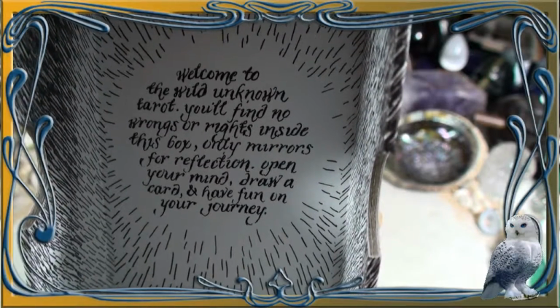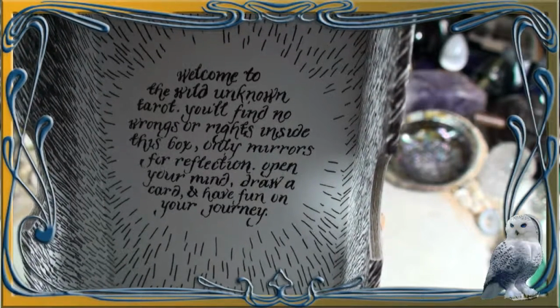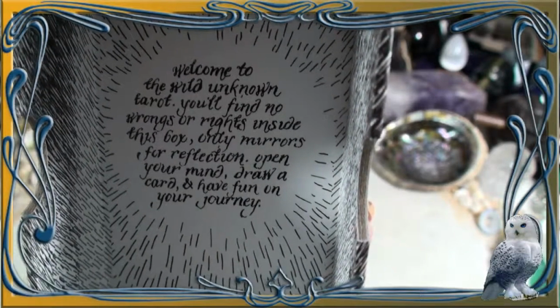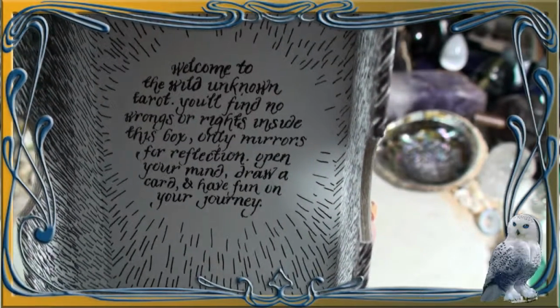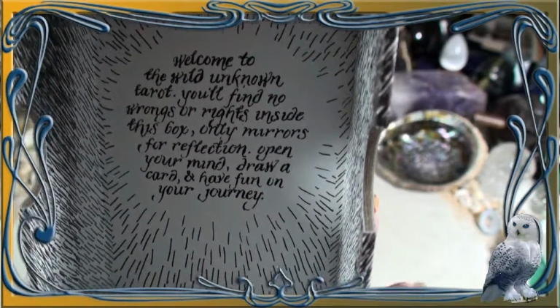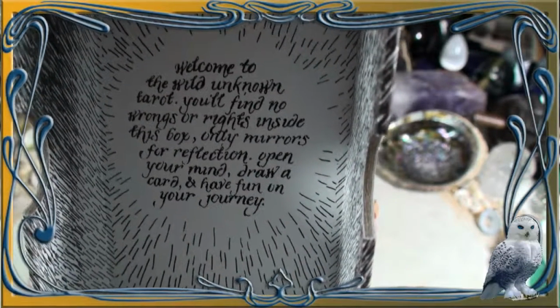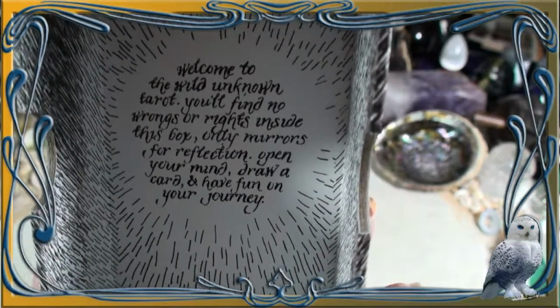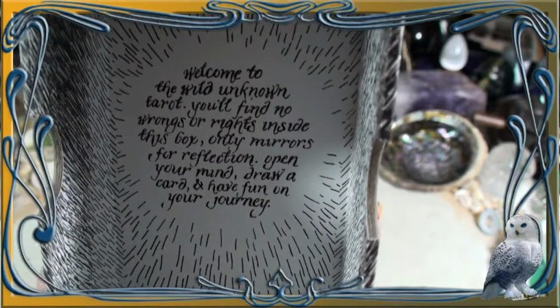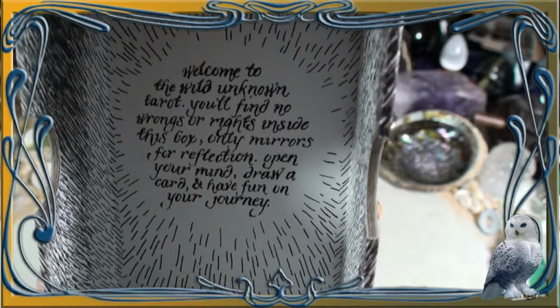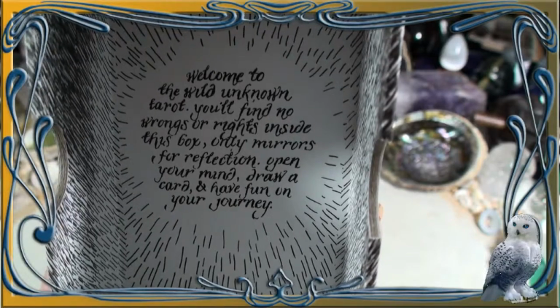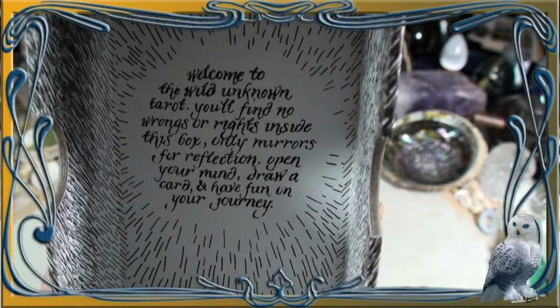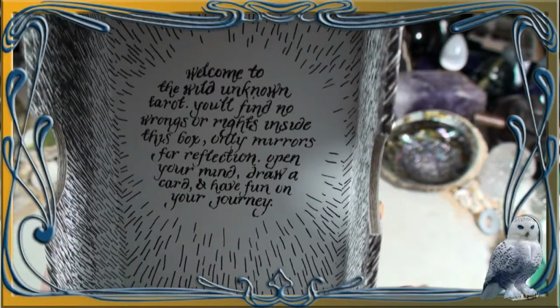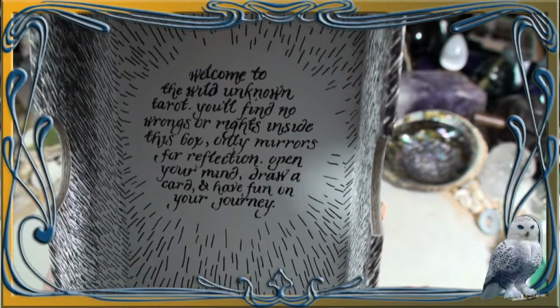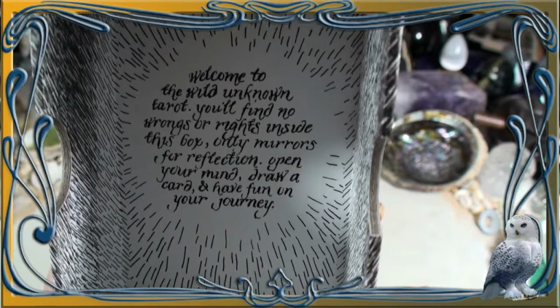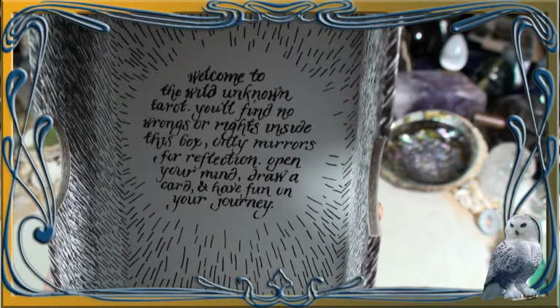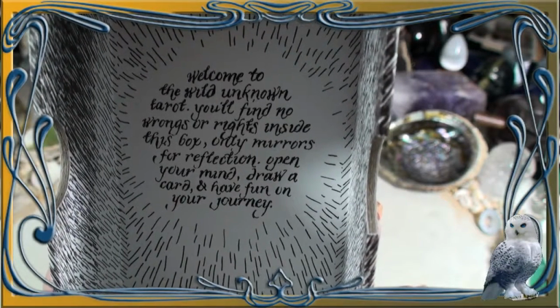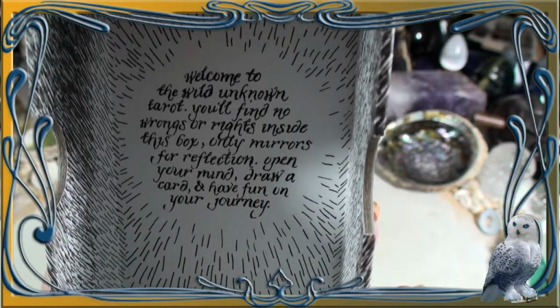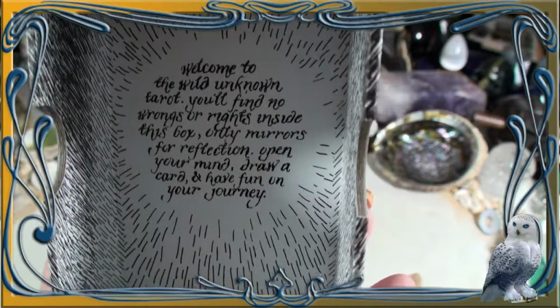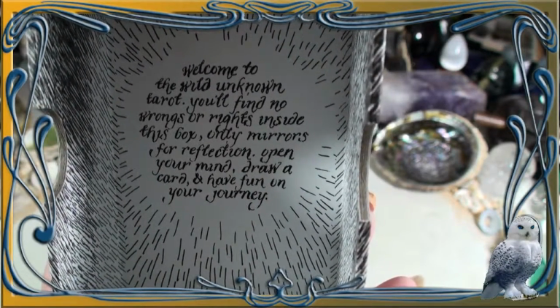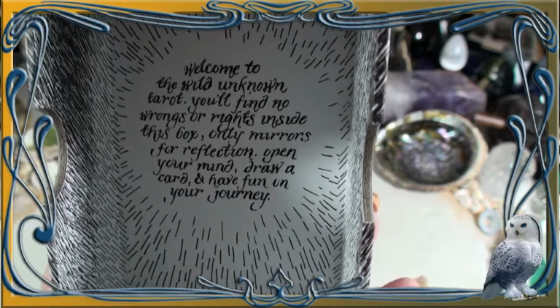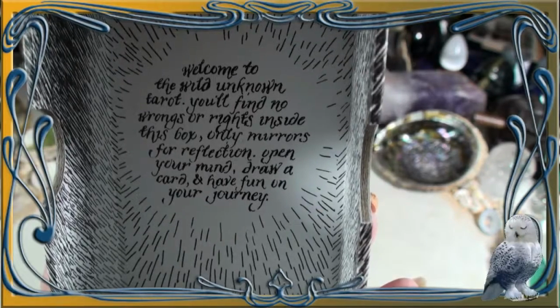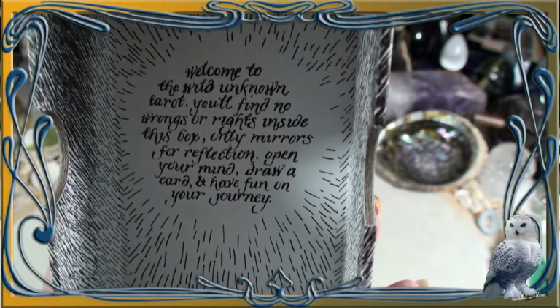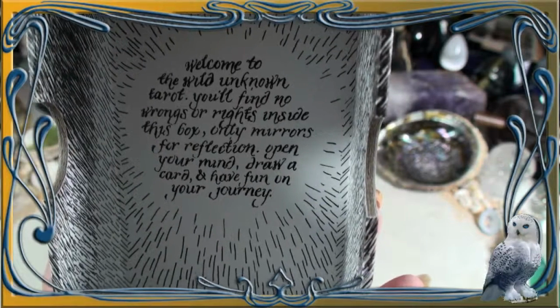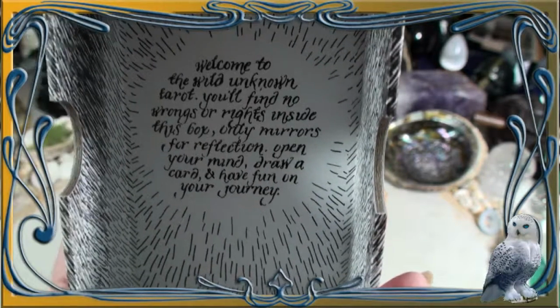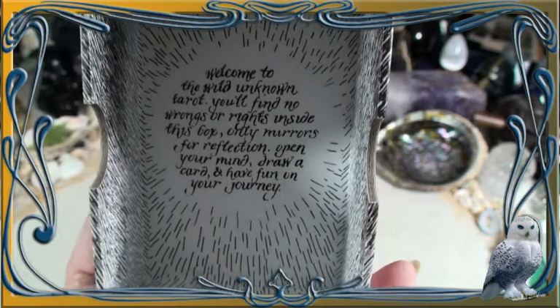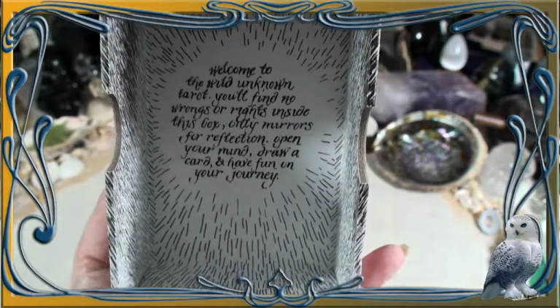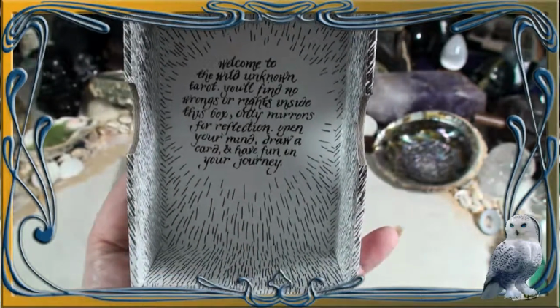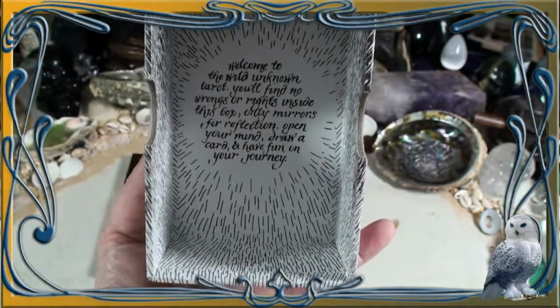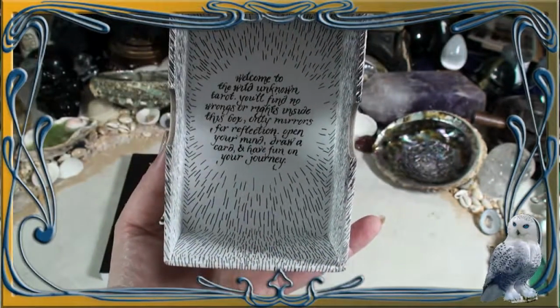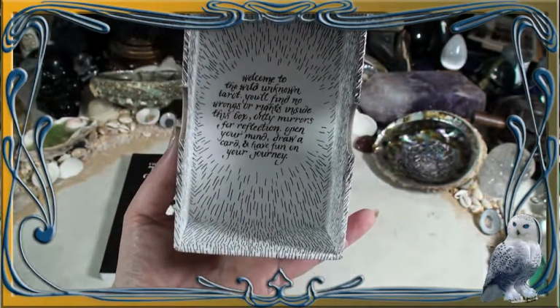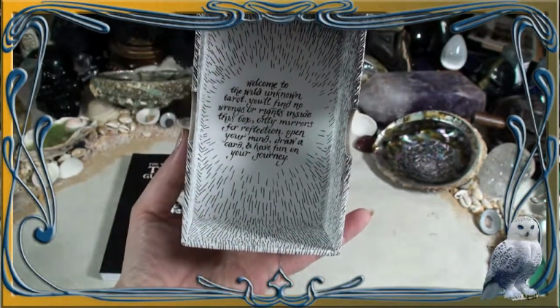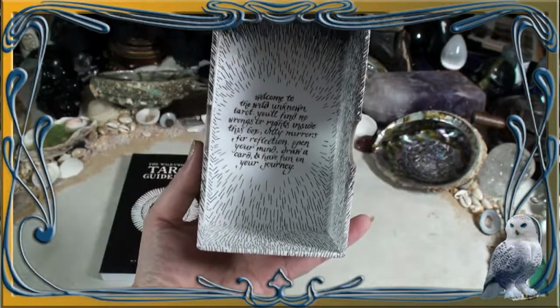It says: welcome to The Wild Unknown Tarot. You'll find no wrongs or rights inside this box, only mirrors for reflection. Open your mind, draw a card and have fun on your journey. I love that.